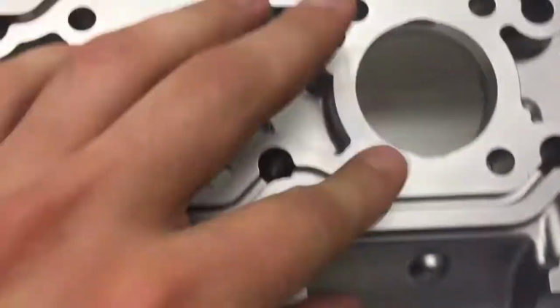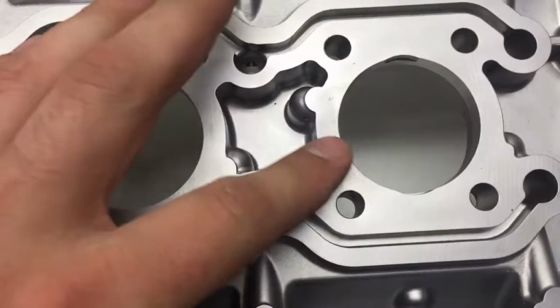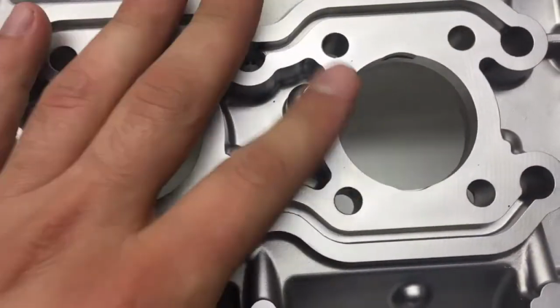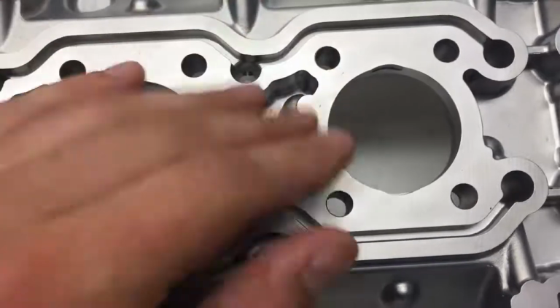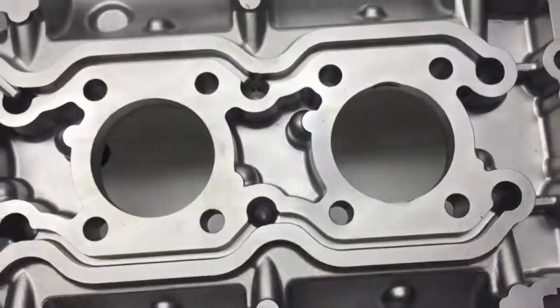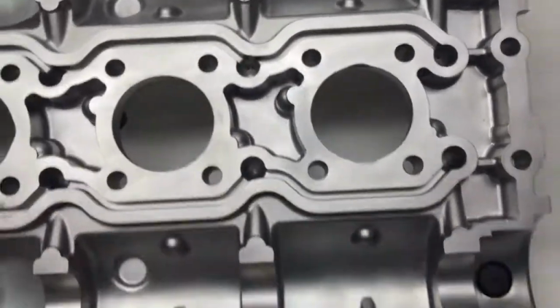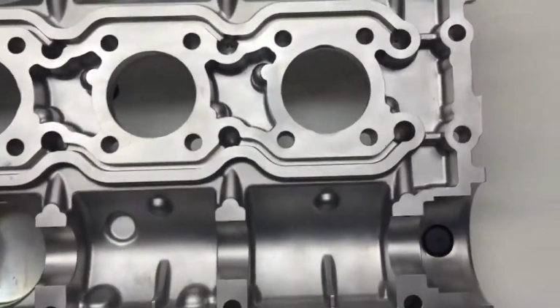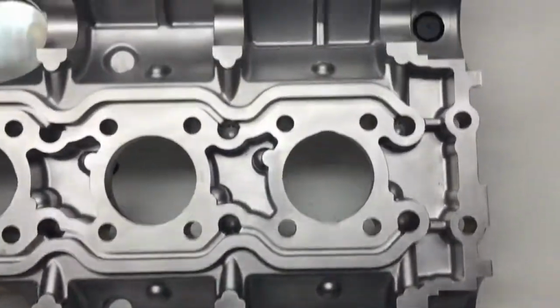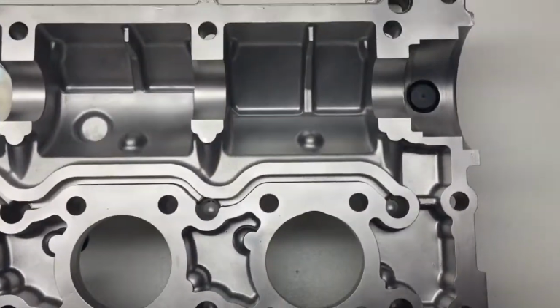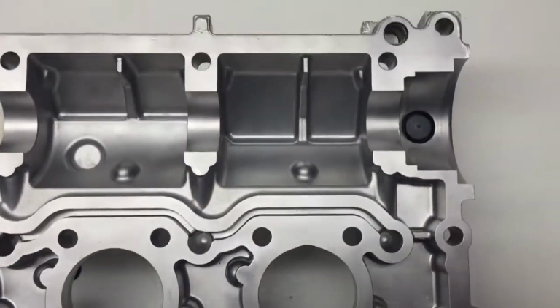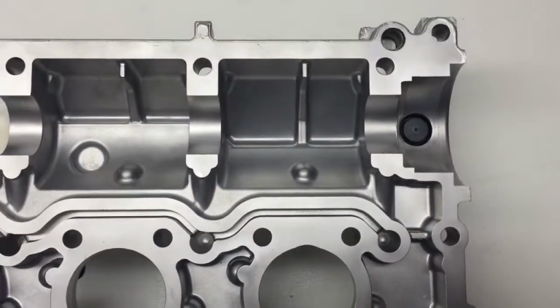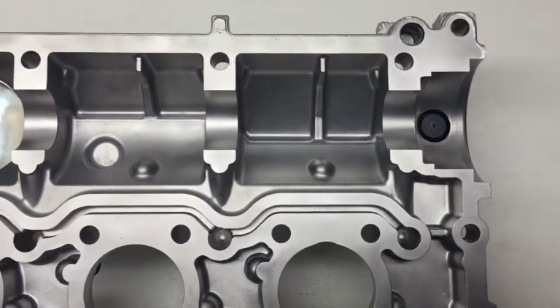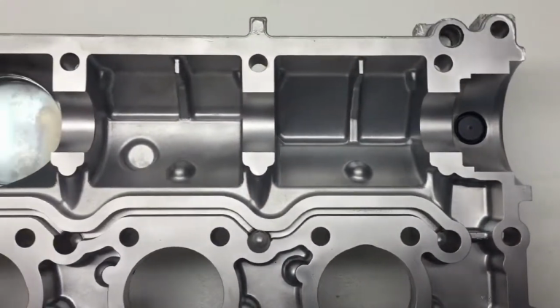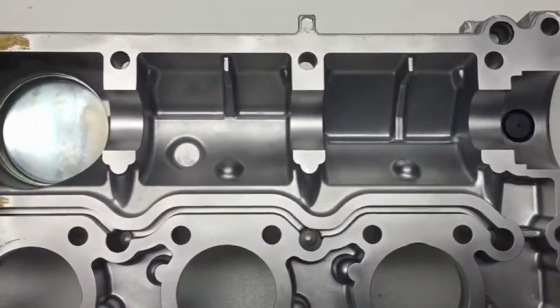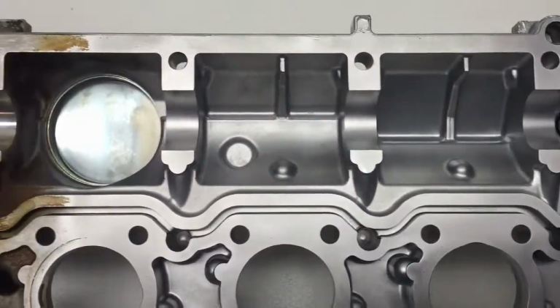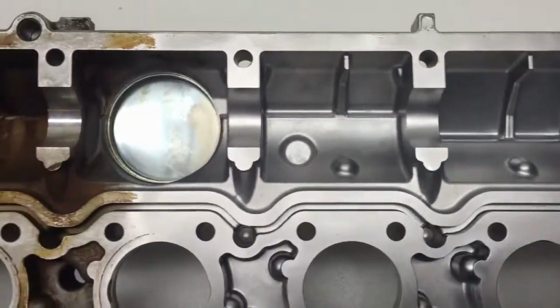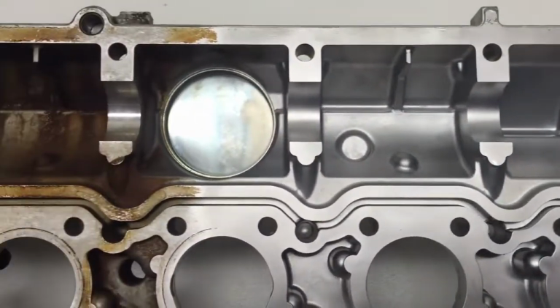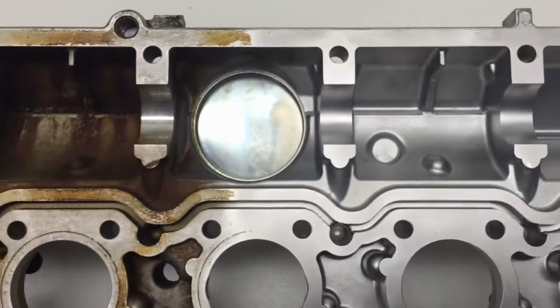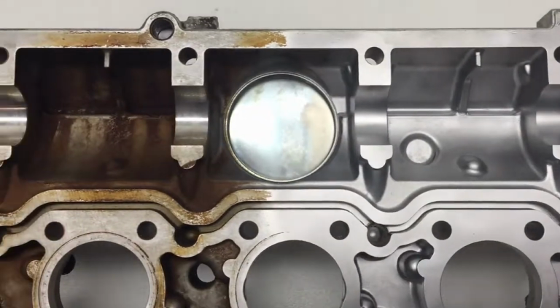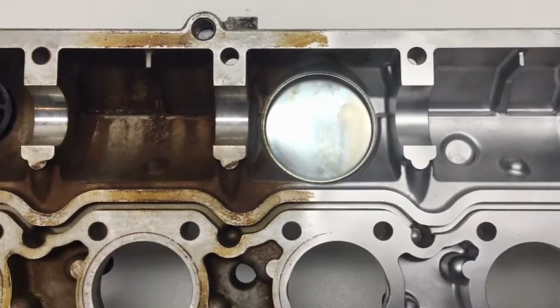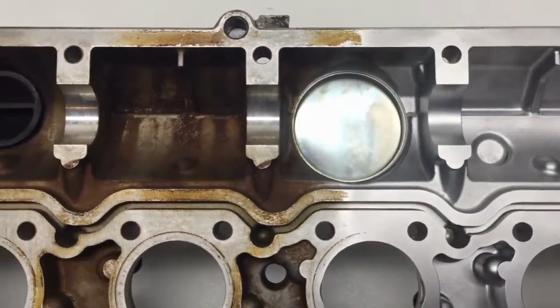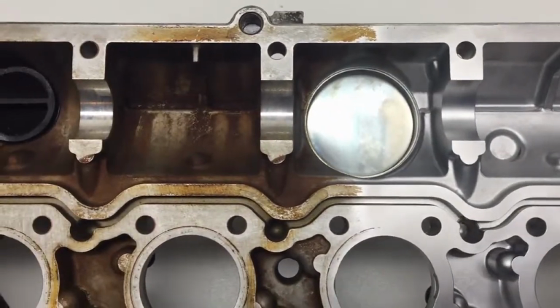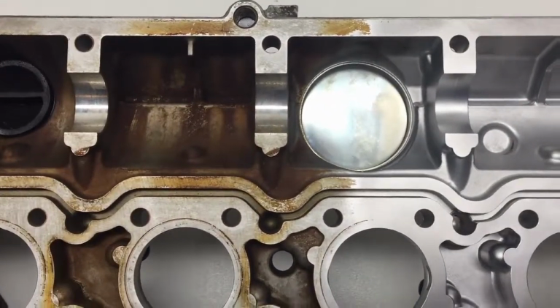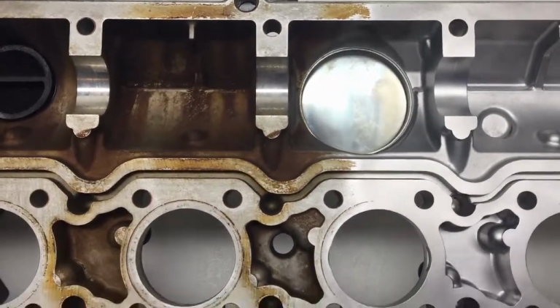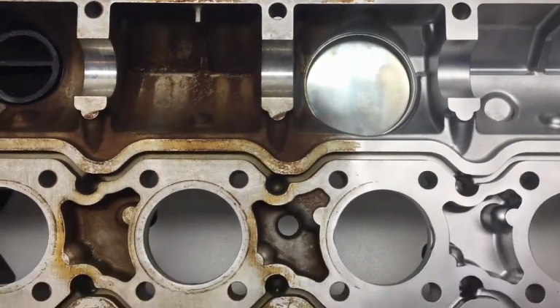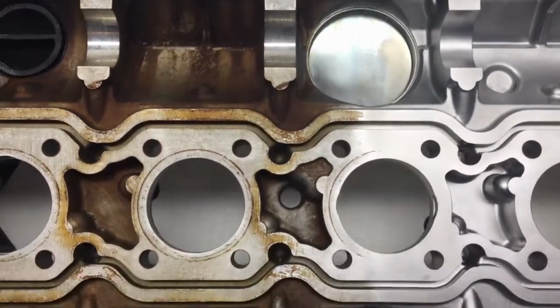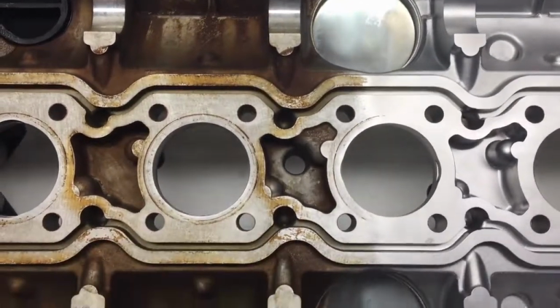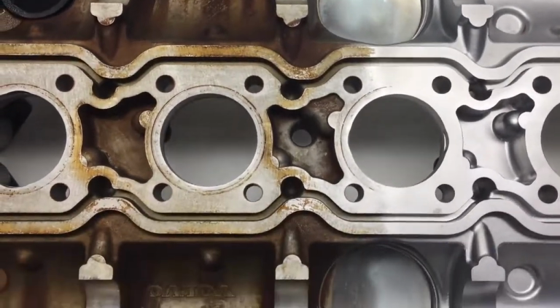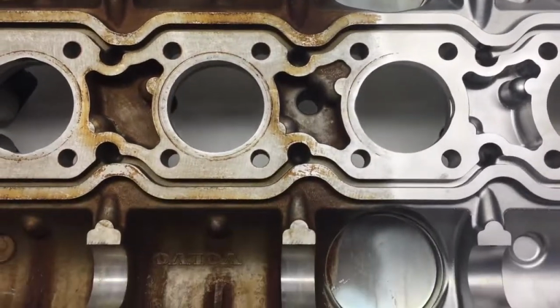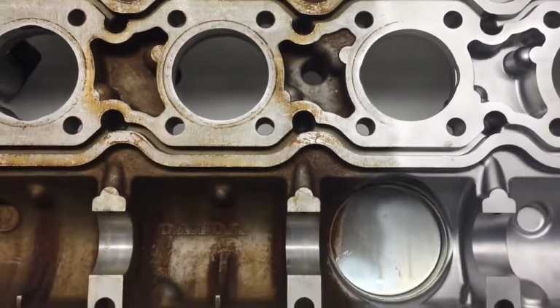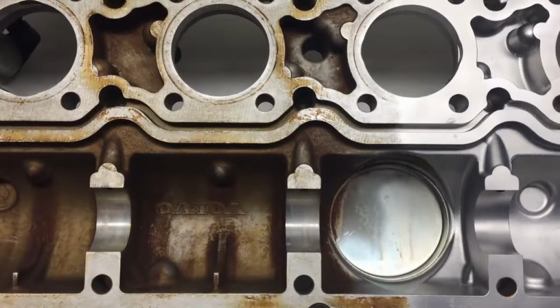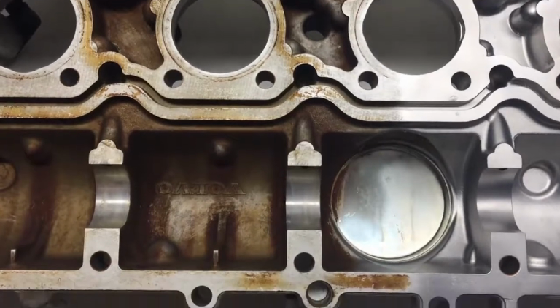It's still a little wet. This engine has 147,000 miles.